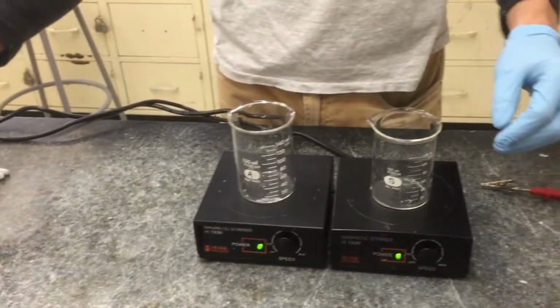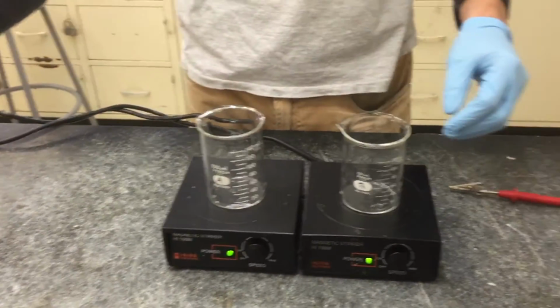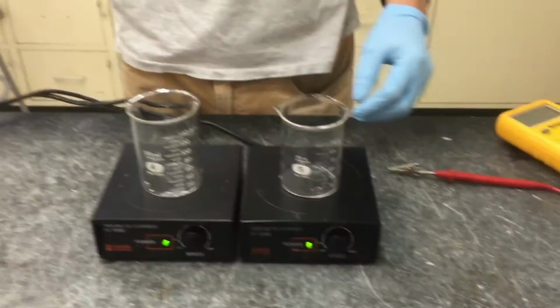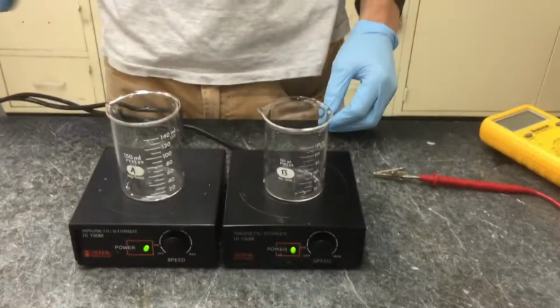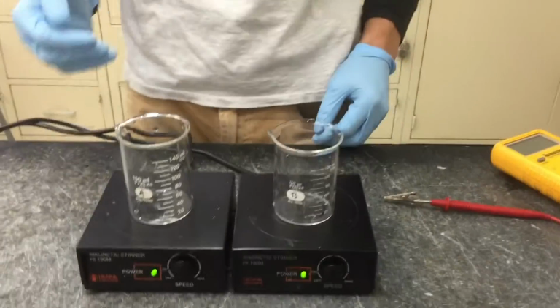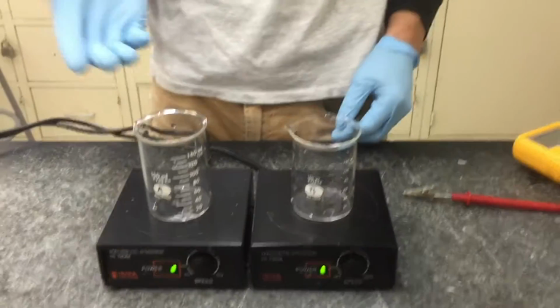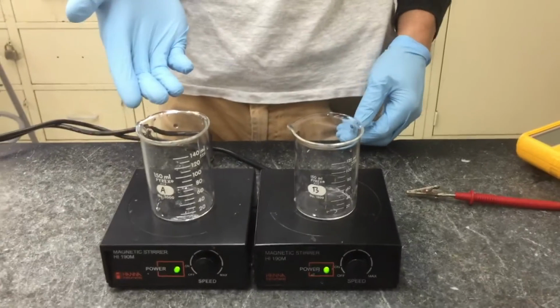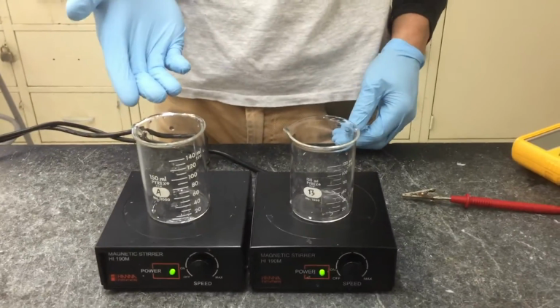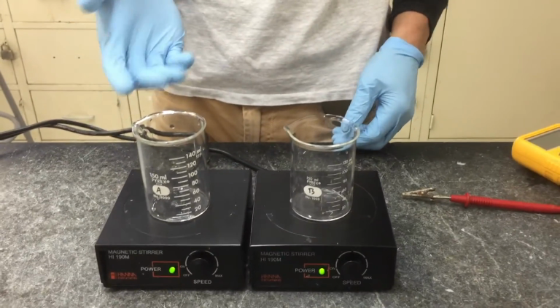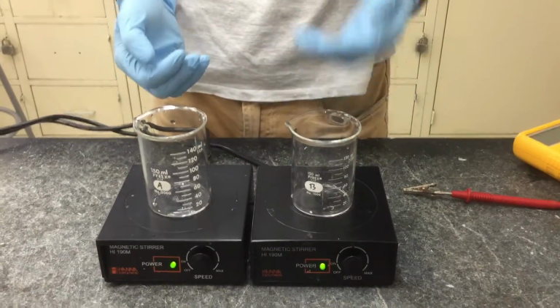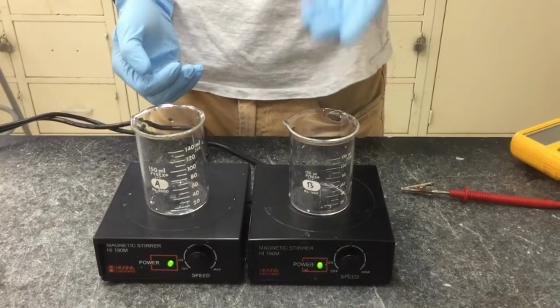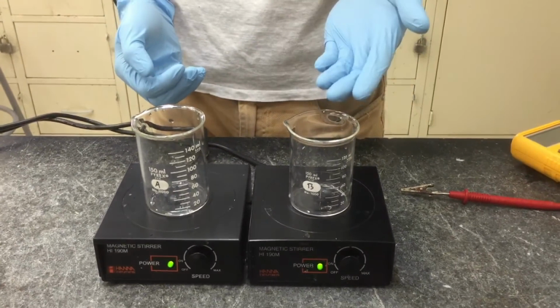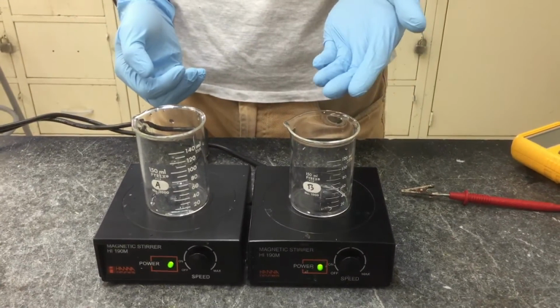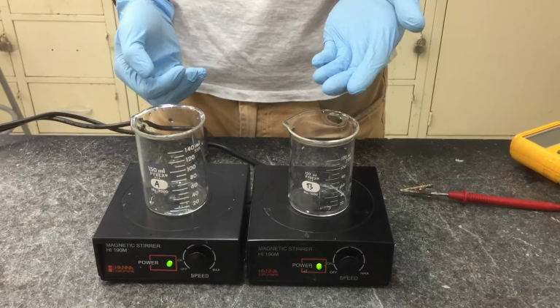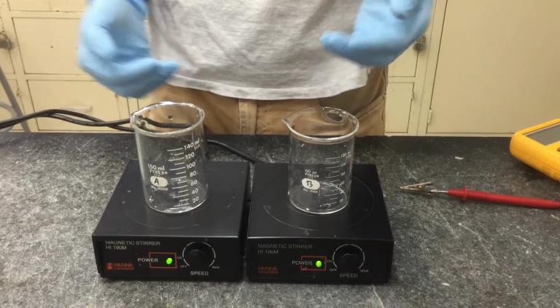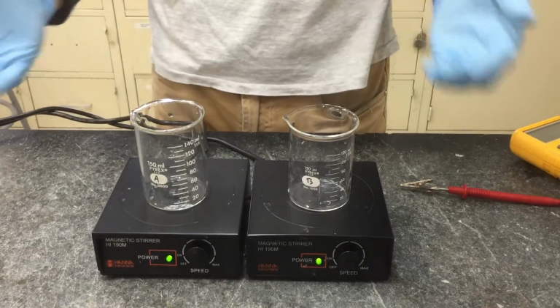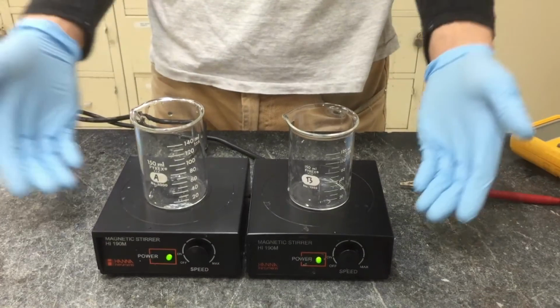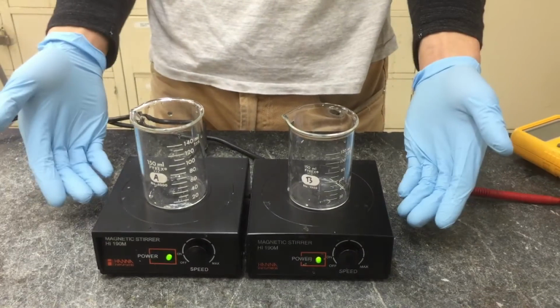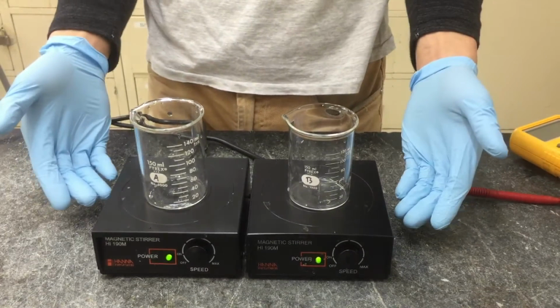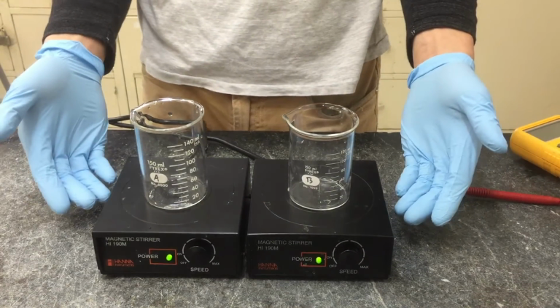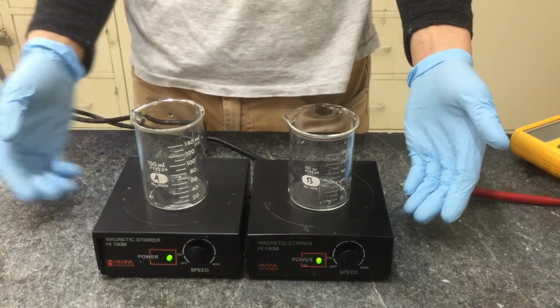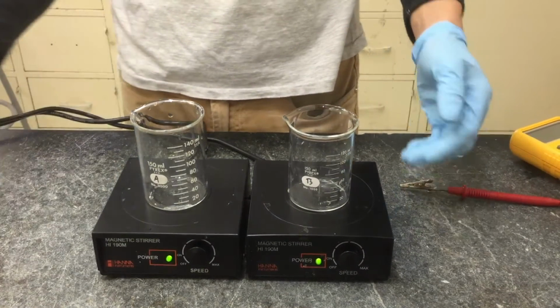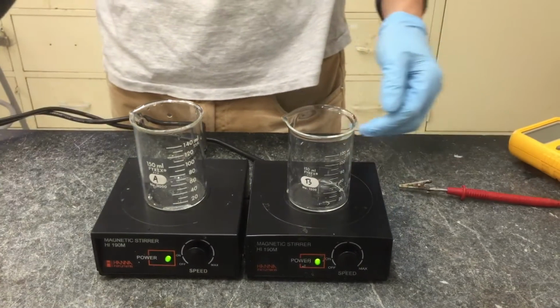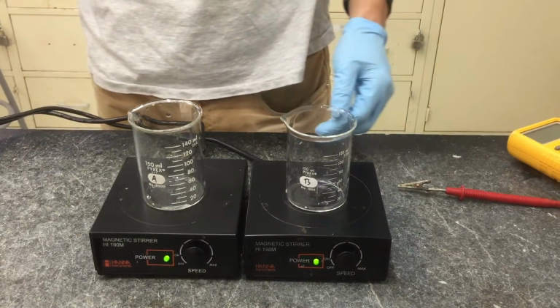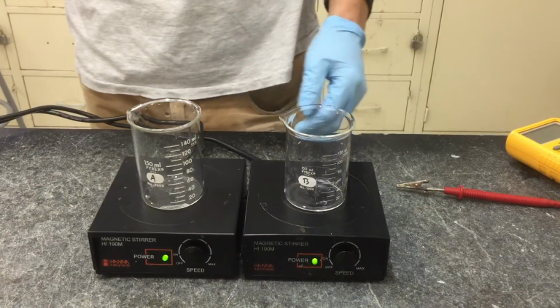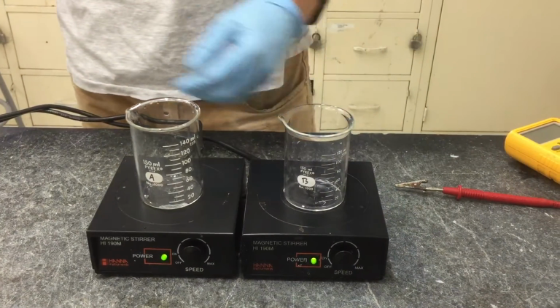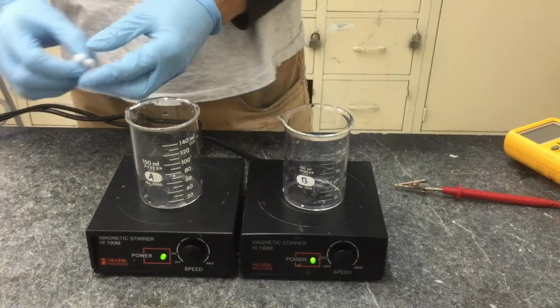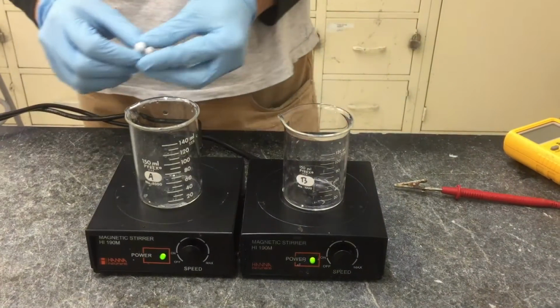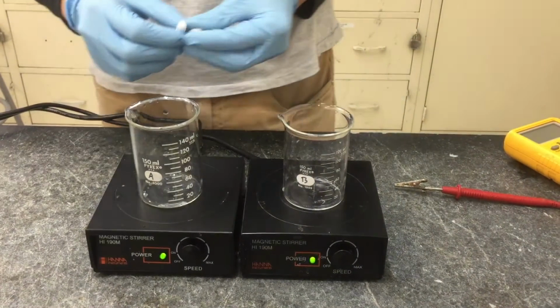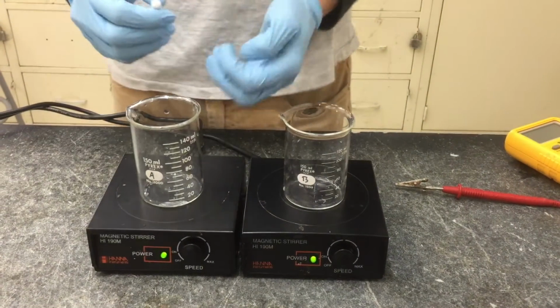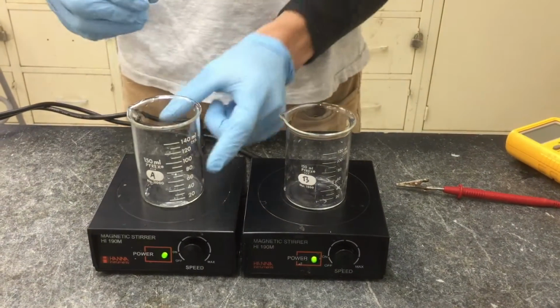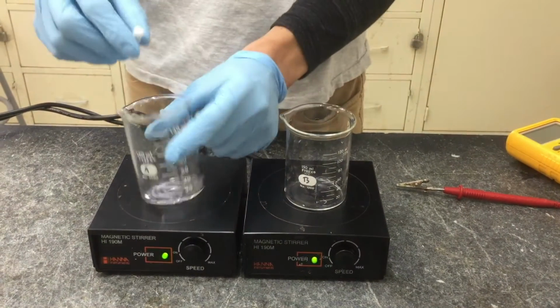Next you'll need two beakers, one labeled A, one labeled B, and stir plates for both of them. Place a magnetic stir bar in each of the beakers.